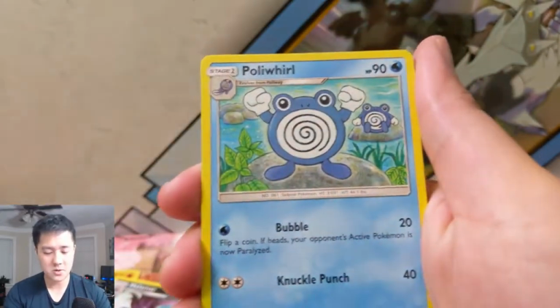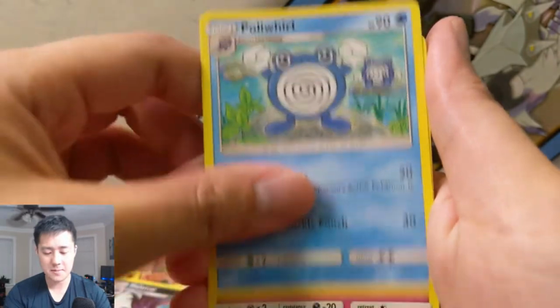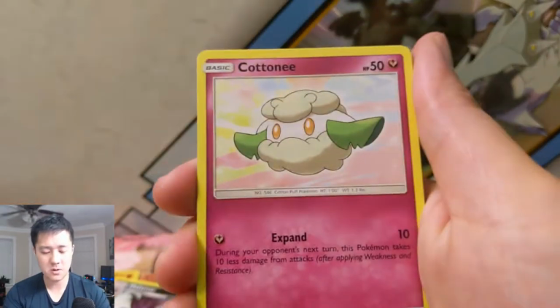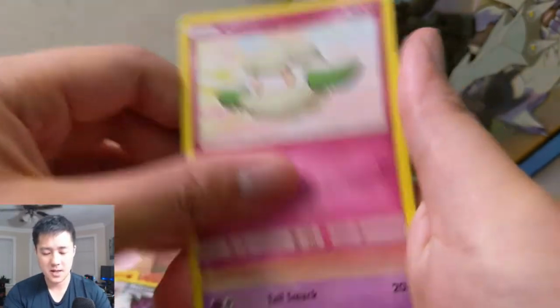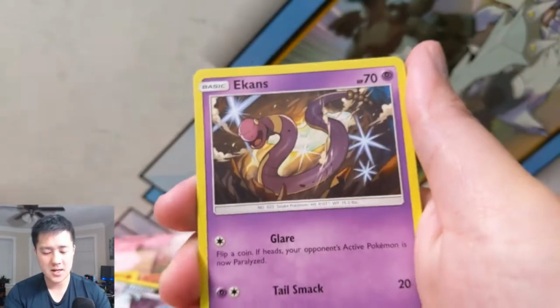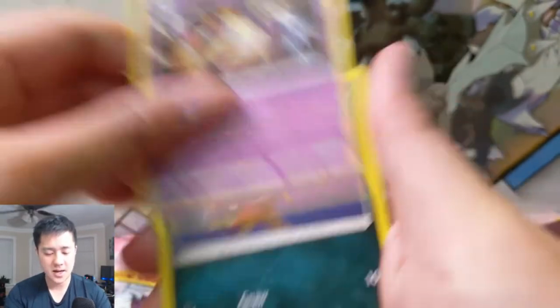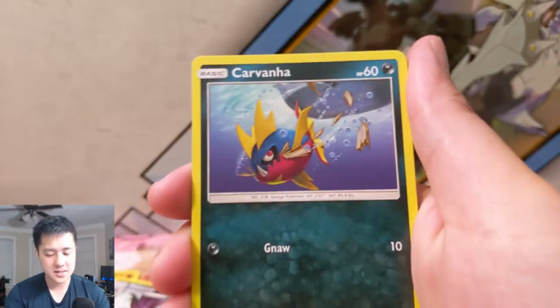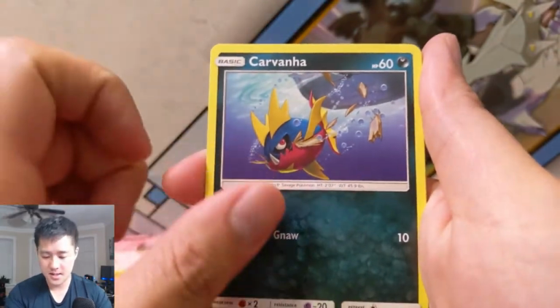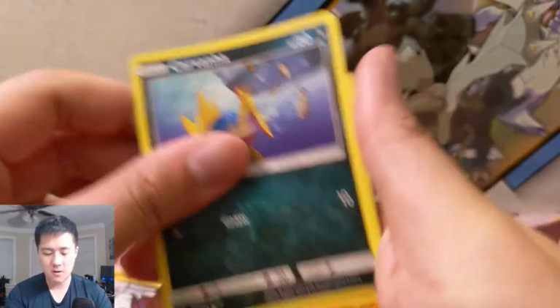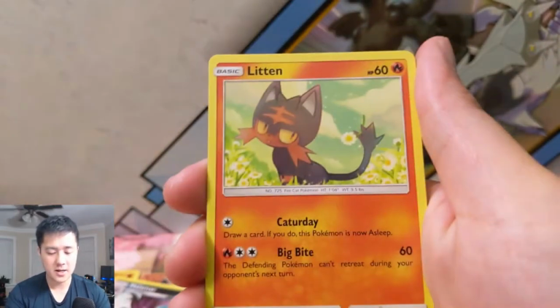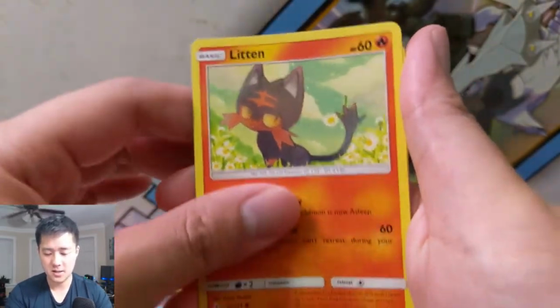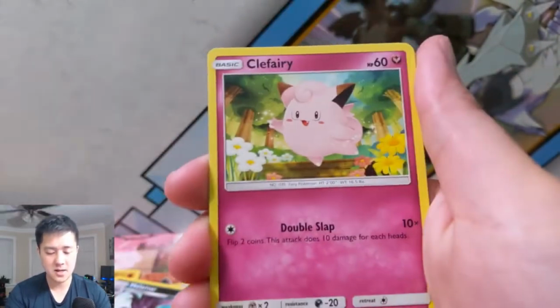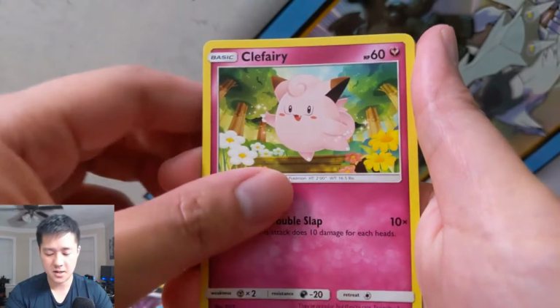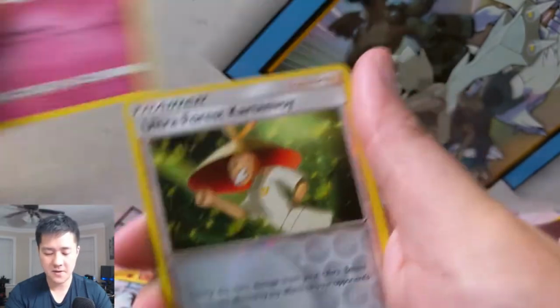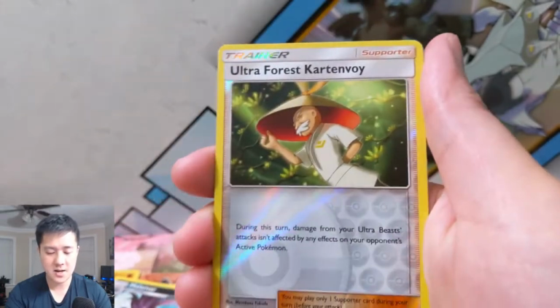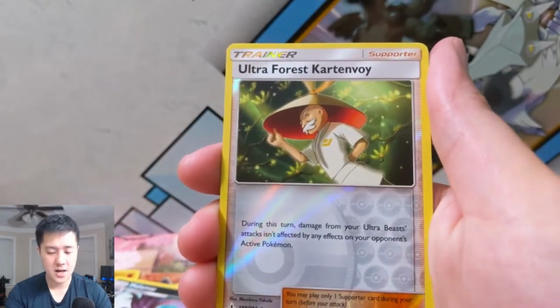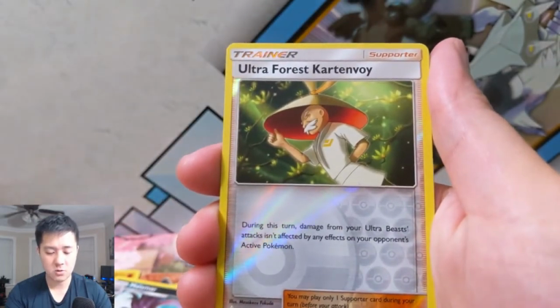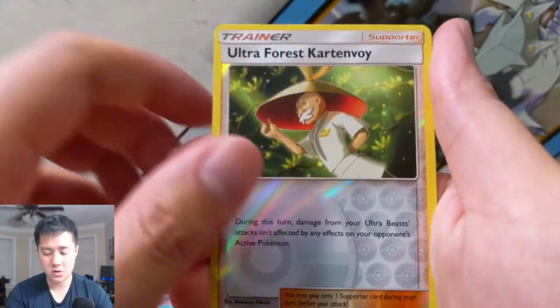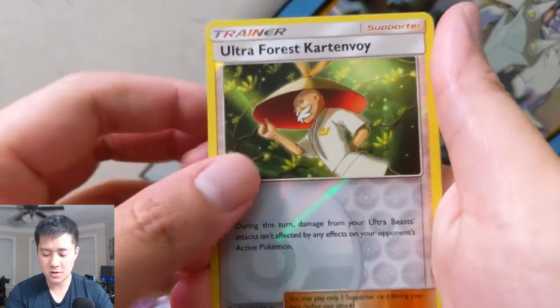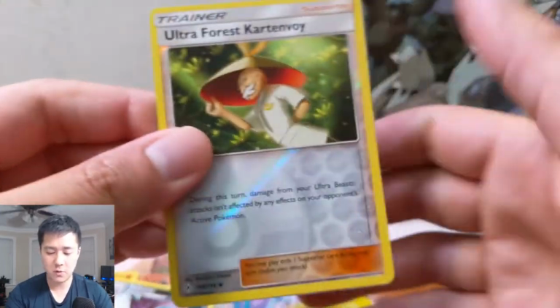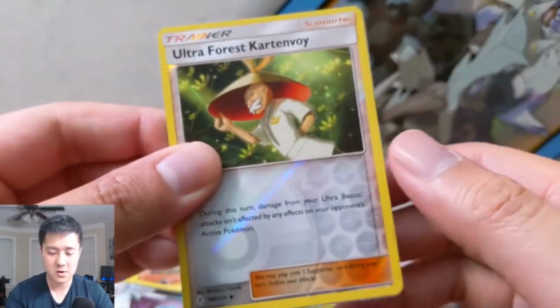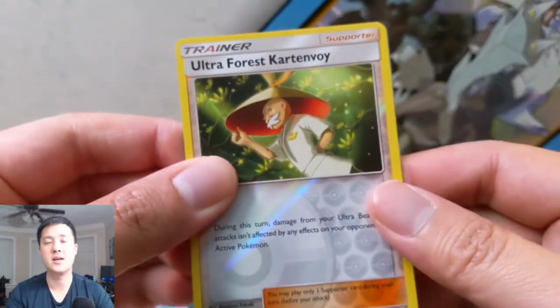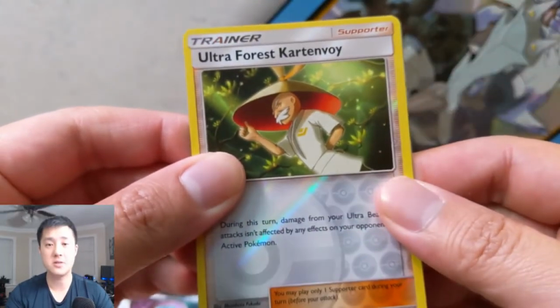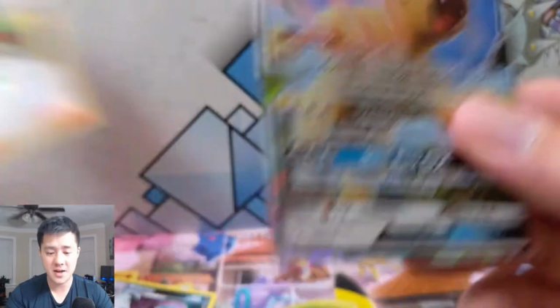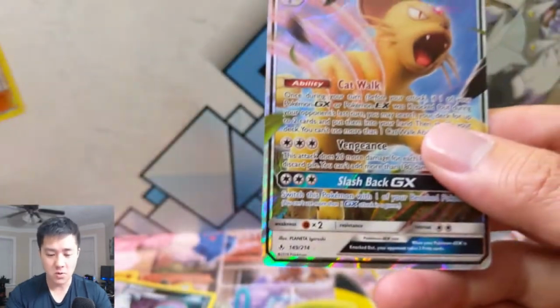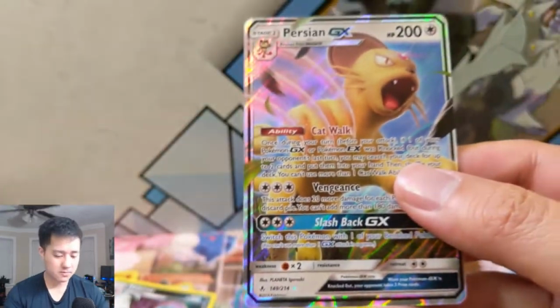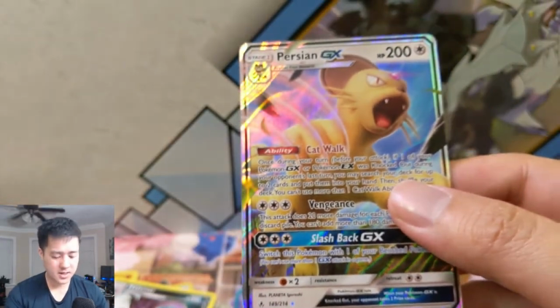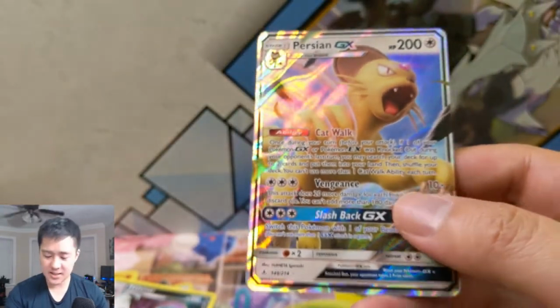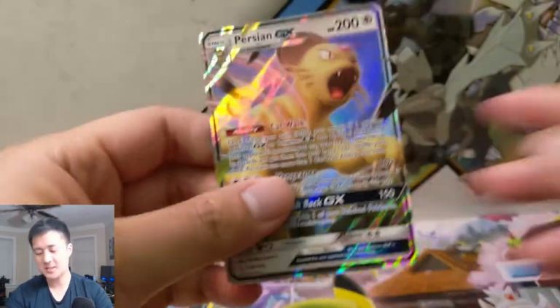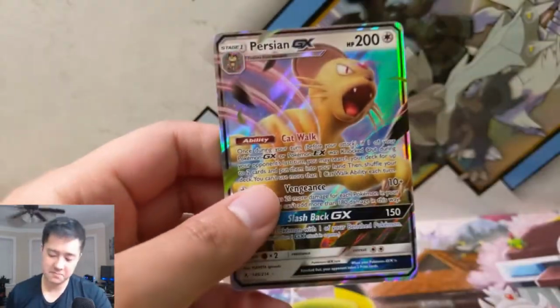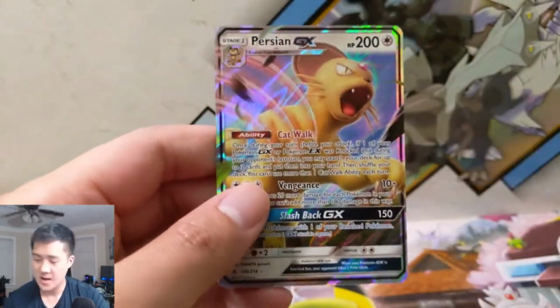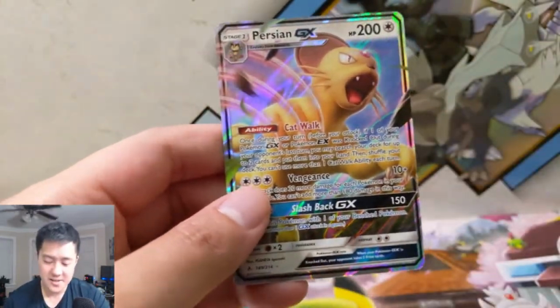All right, we got Torchic, Poliwhirl, Cottonee, Ekans, Carvanha, Litten, Clefairy, an Ultra Force Charmeleon for the reverse — and will this save the day? Boom — it's a hit! Not one I'm terribly excited about seeing, but it's a hit.